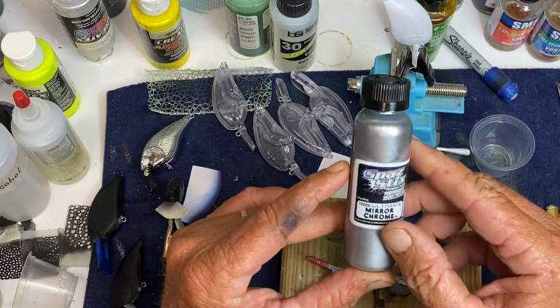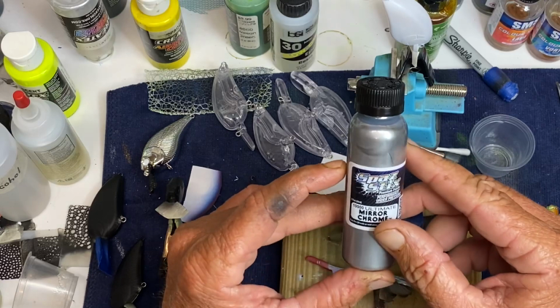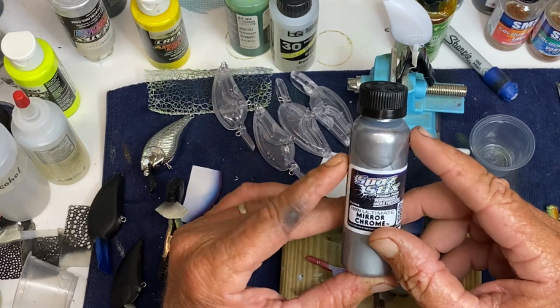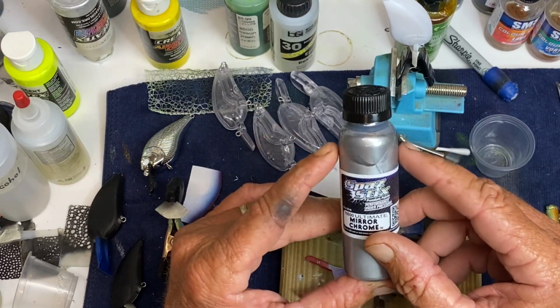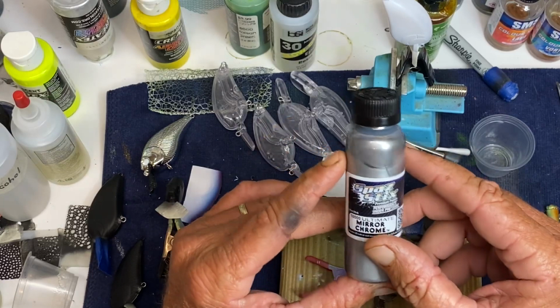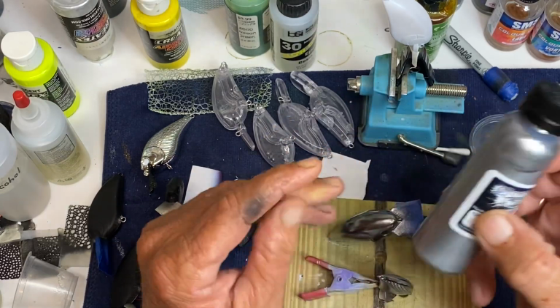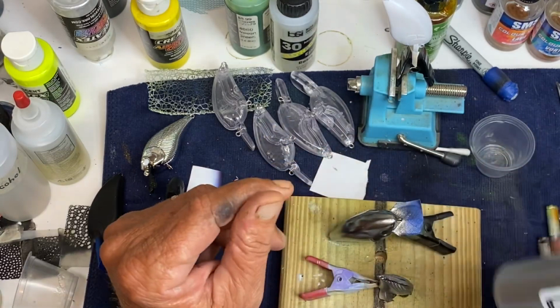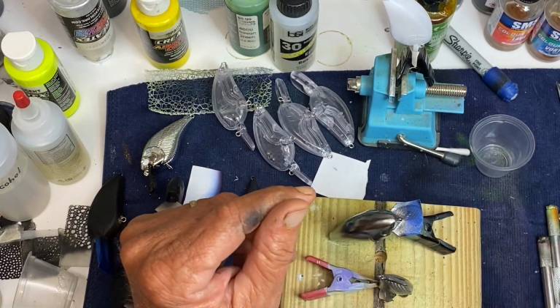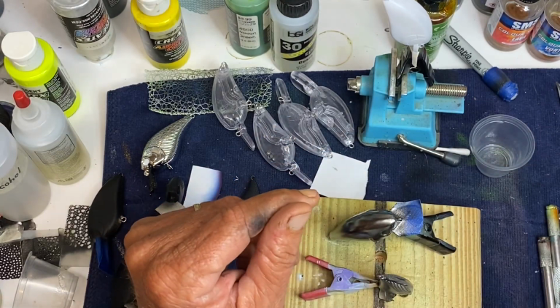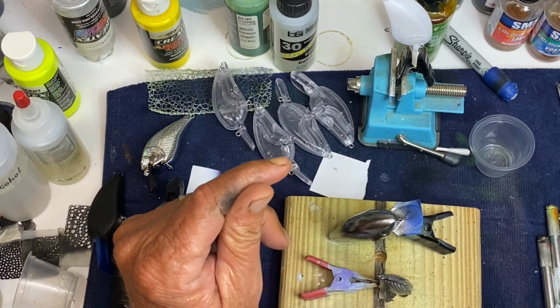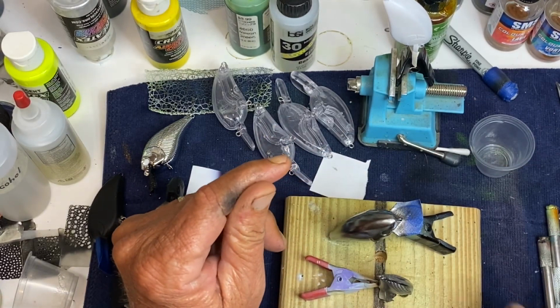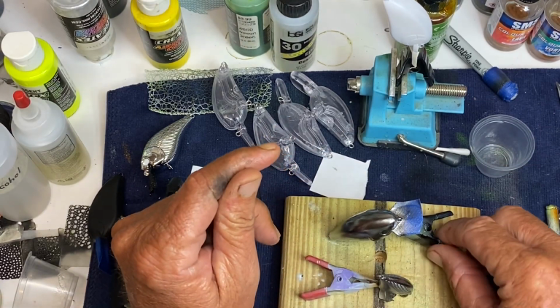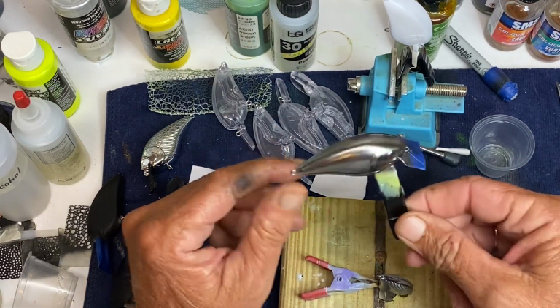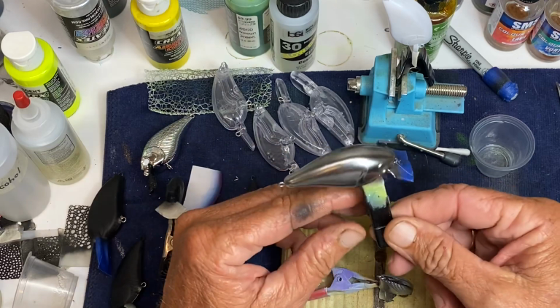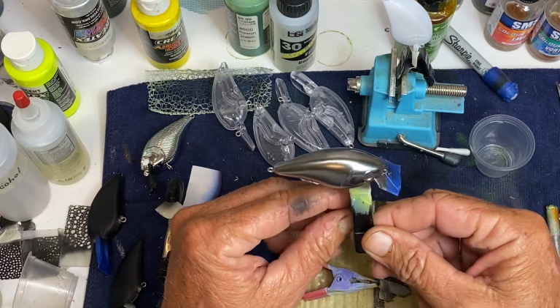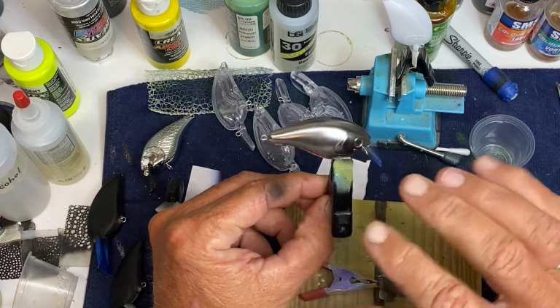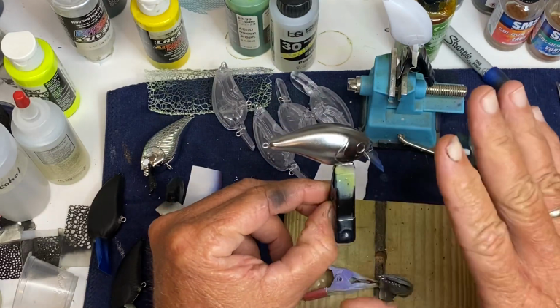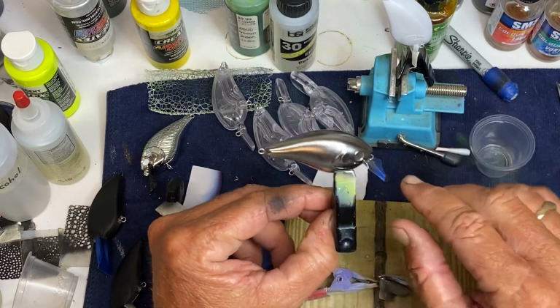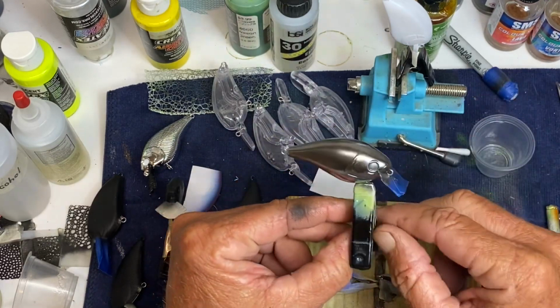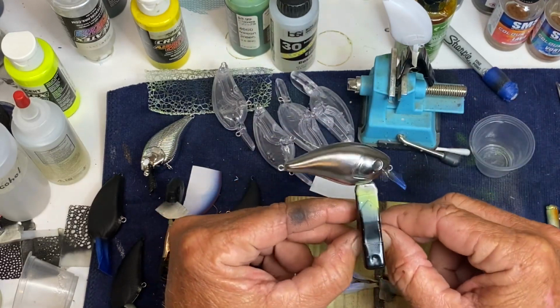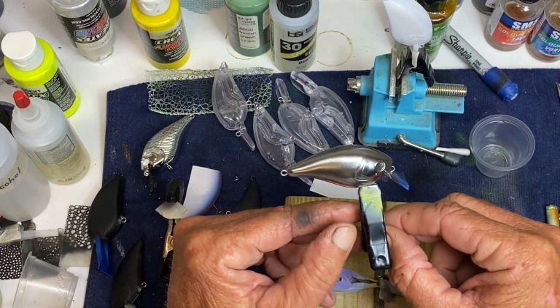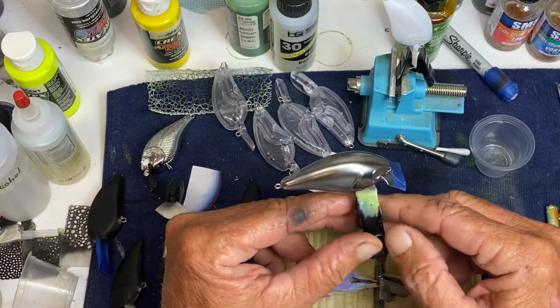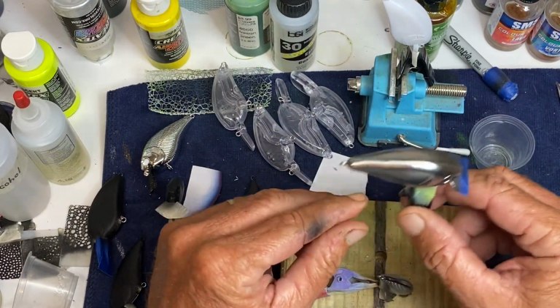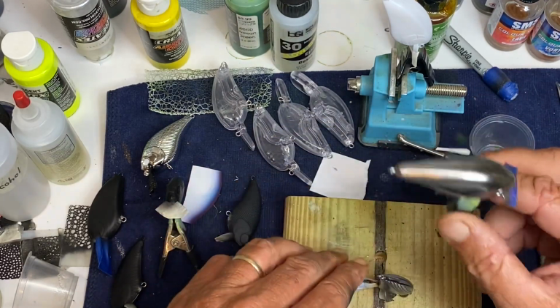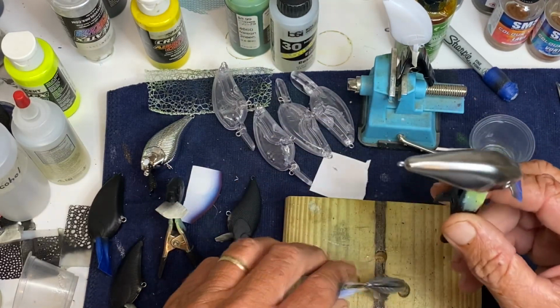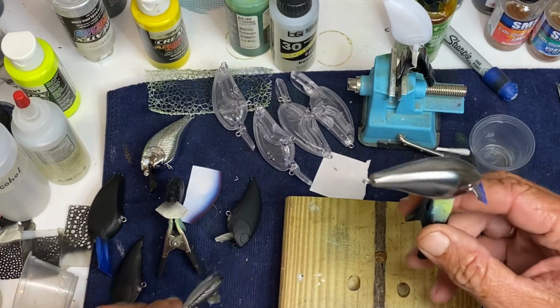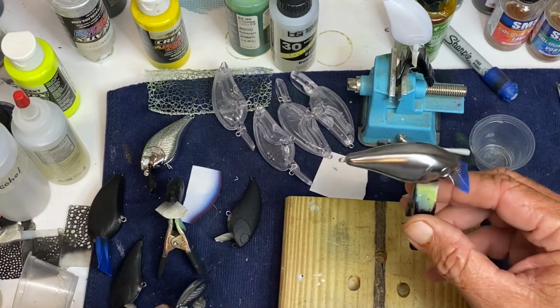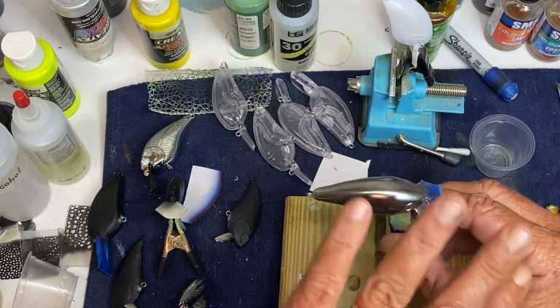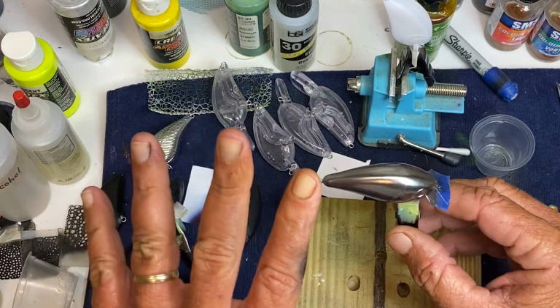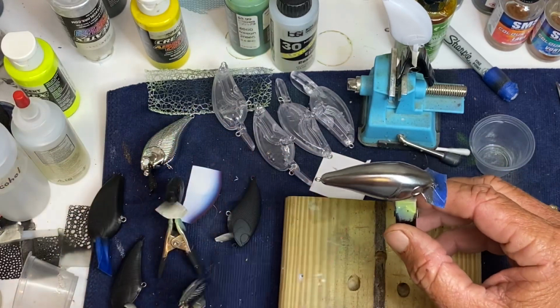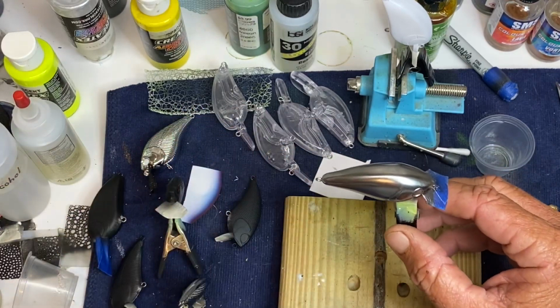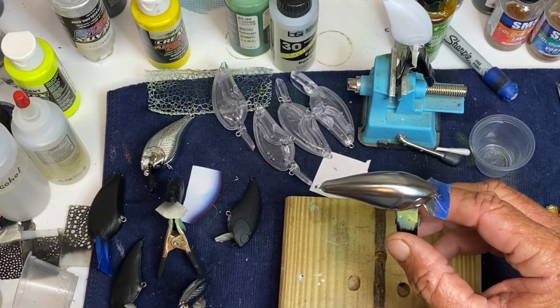But so far I'm very happy with the results. That is probably the best looking chrome bait that I've done so far. The test was — this was just over a gloss black.